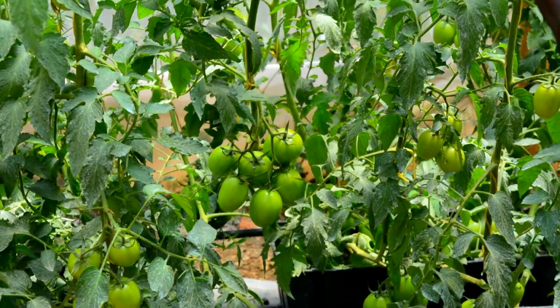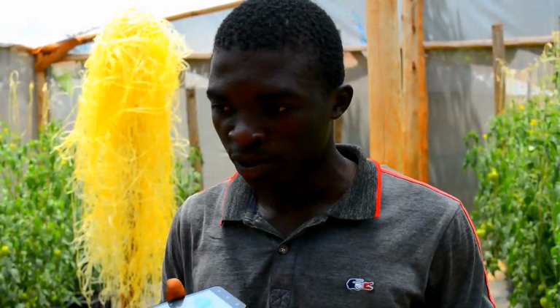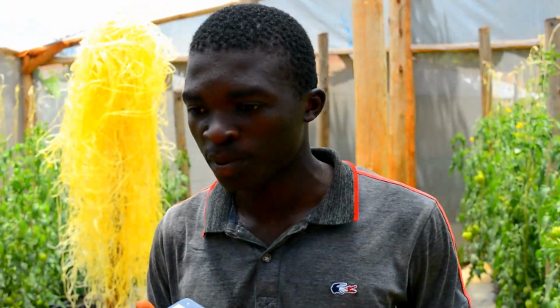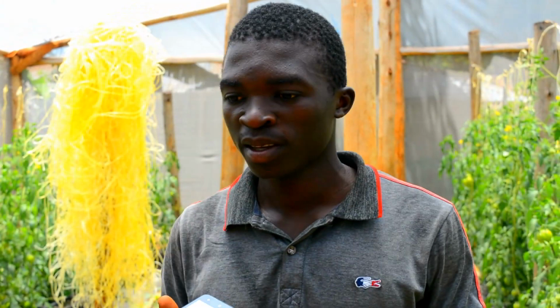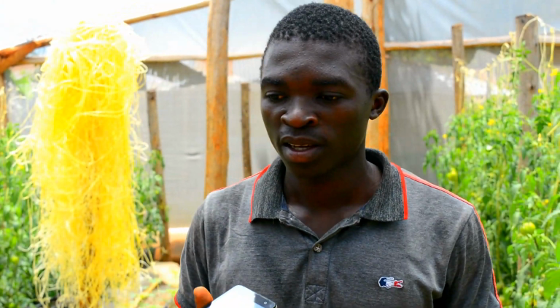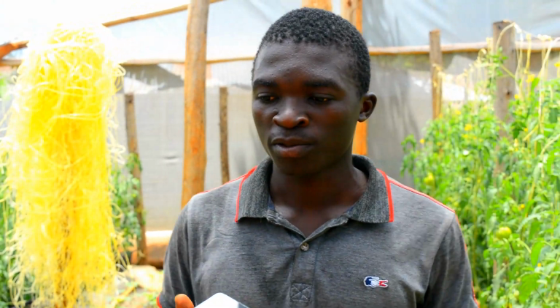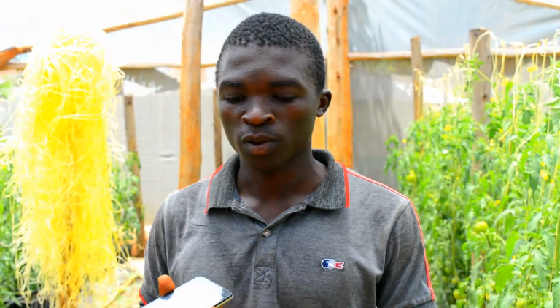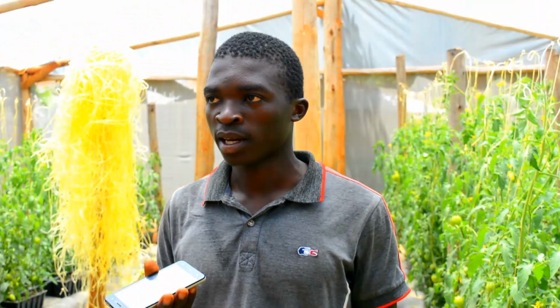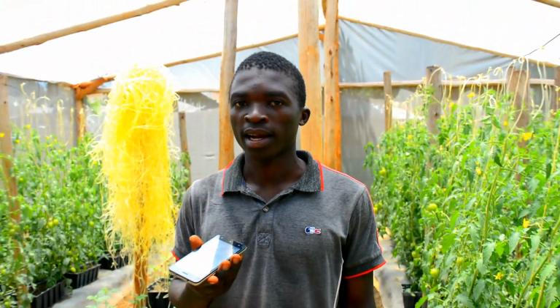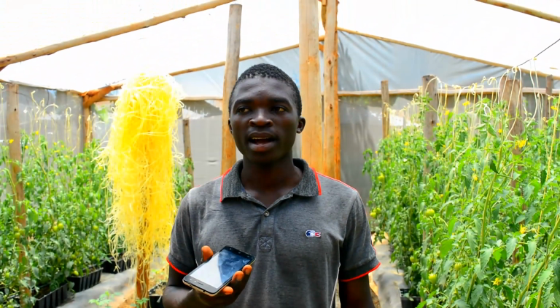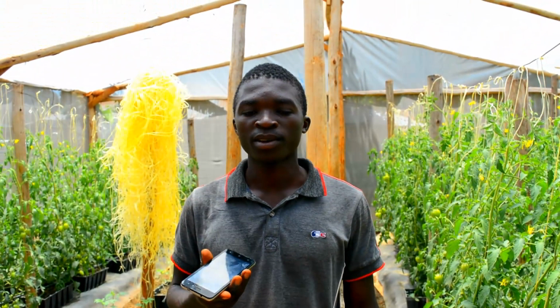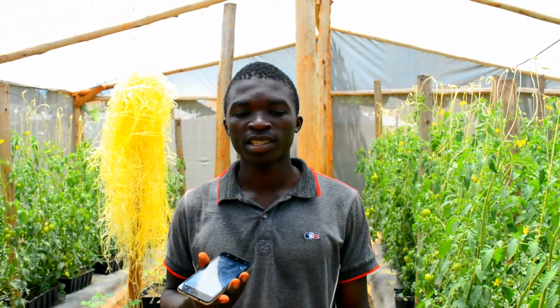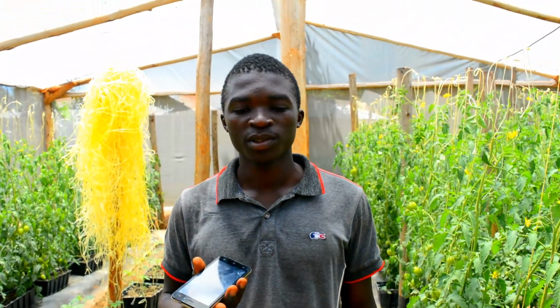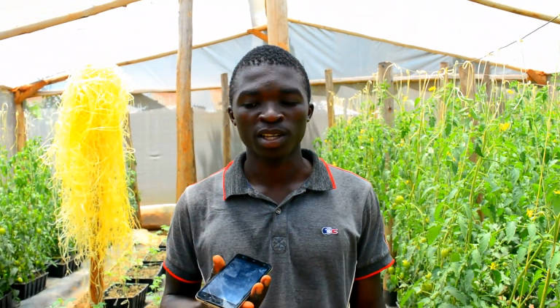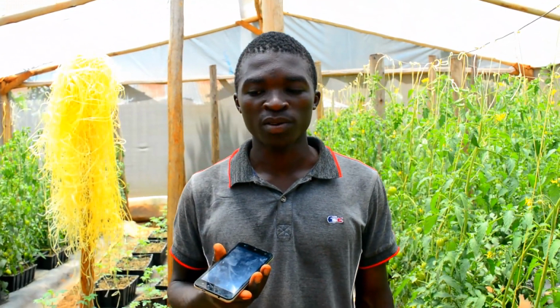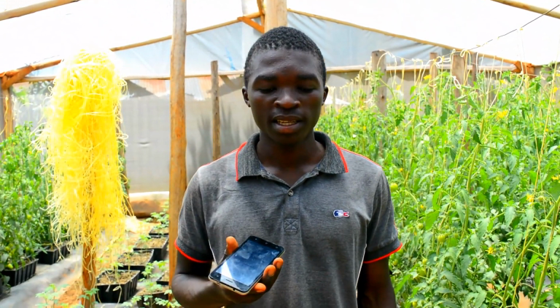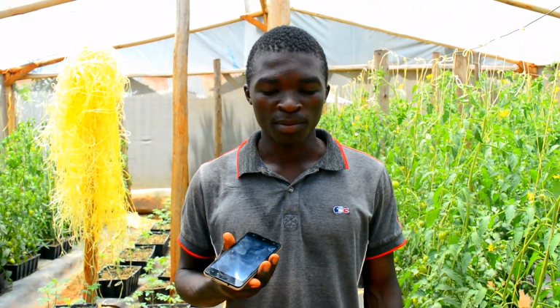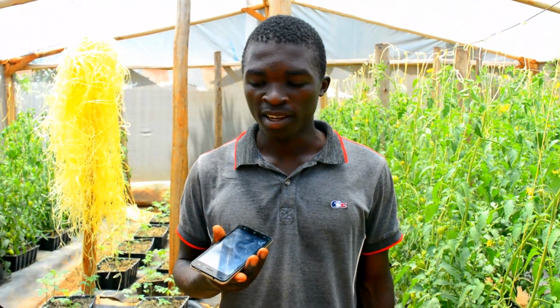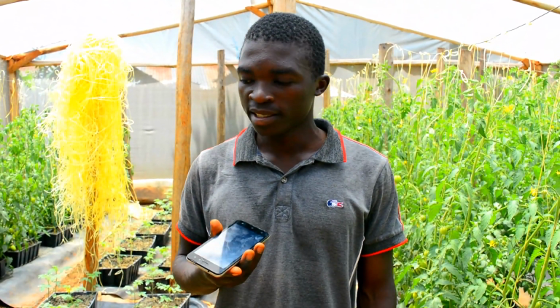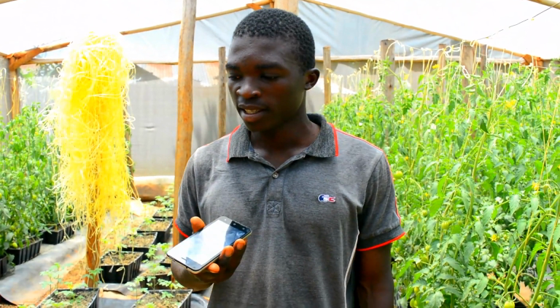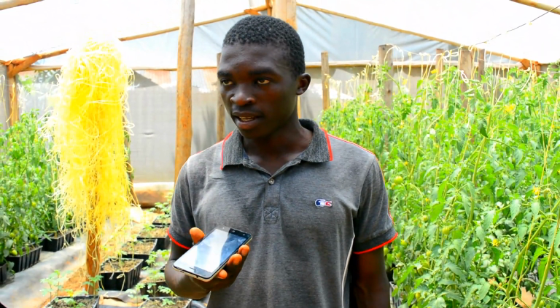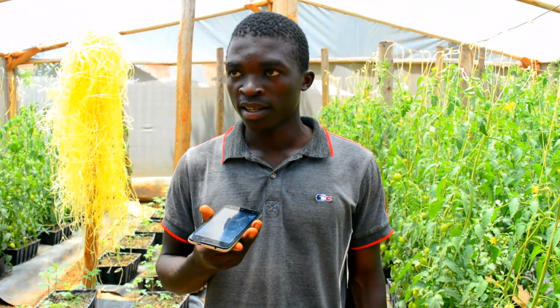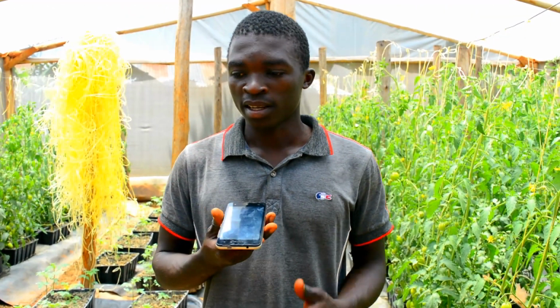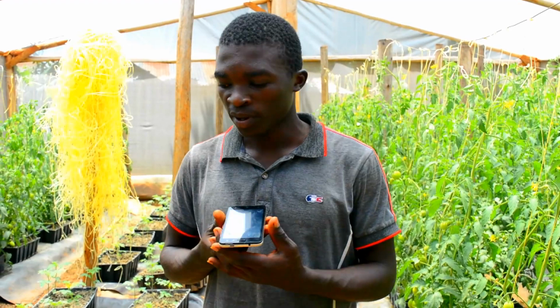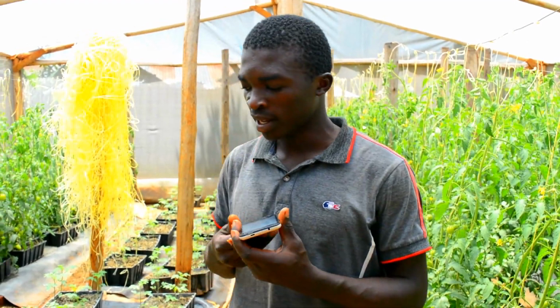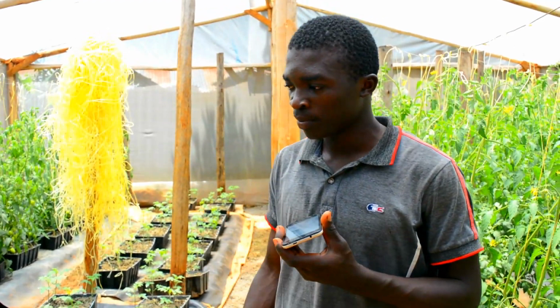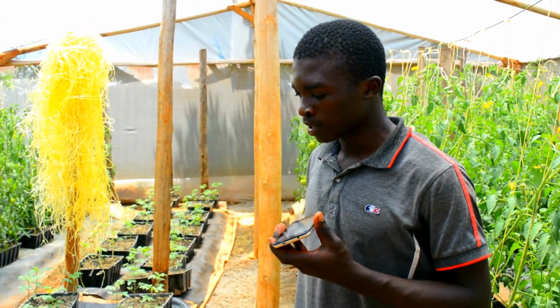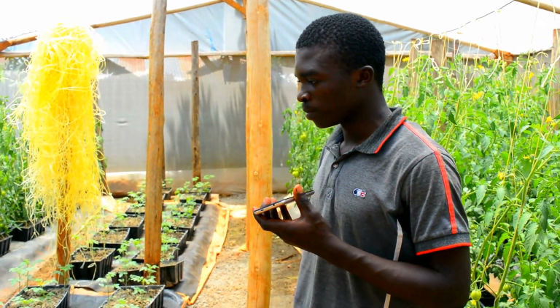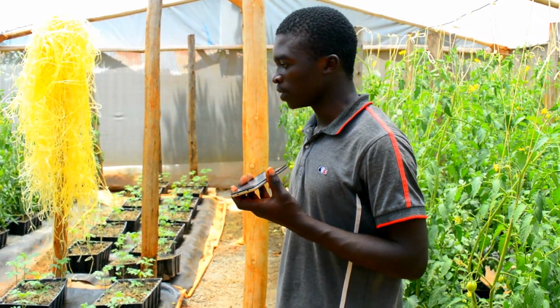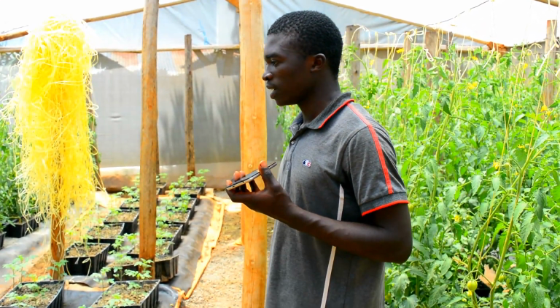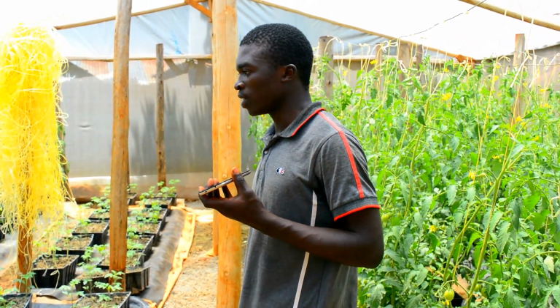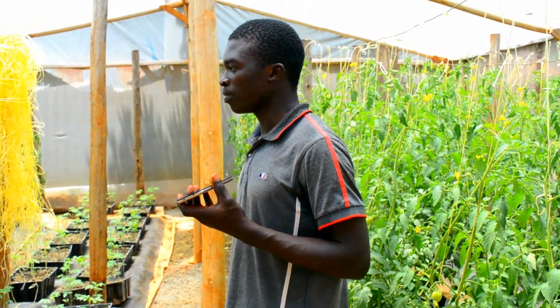My name is Milton Mtubi from Kakamega County, Wisero Sub-County, Ibinda Village. And I have seen this tomato farming process is very beneficial.